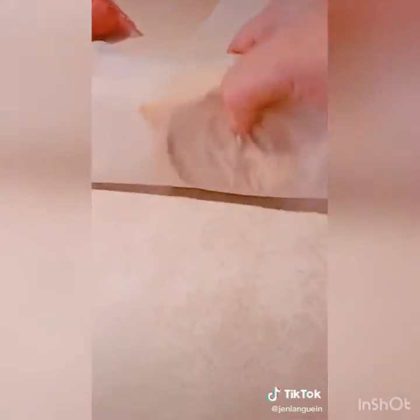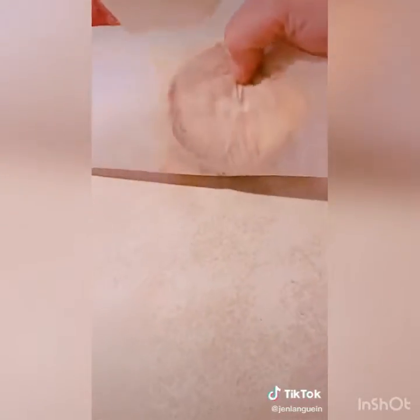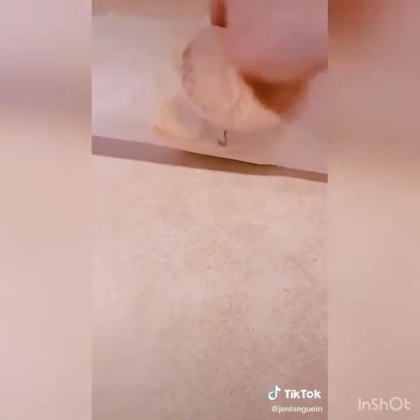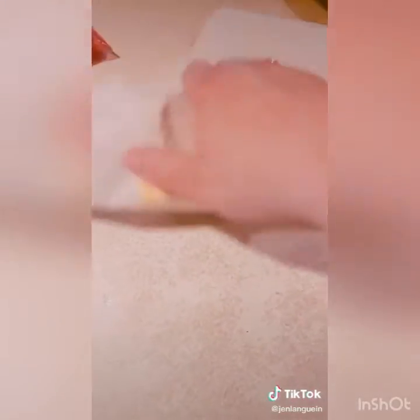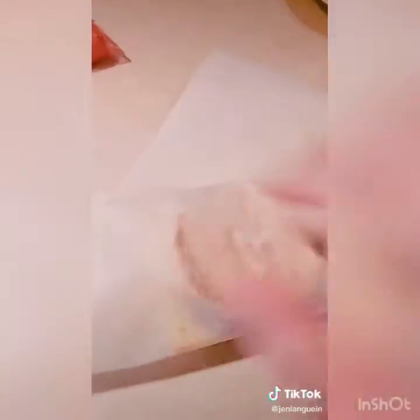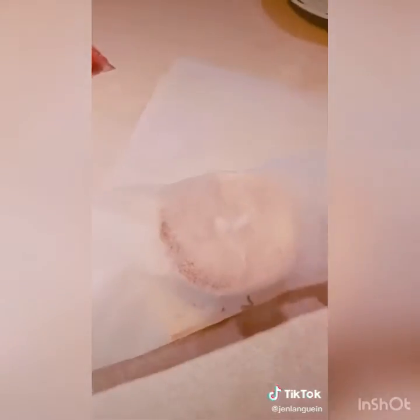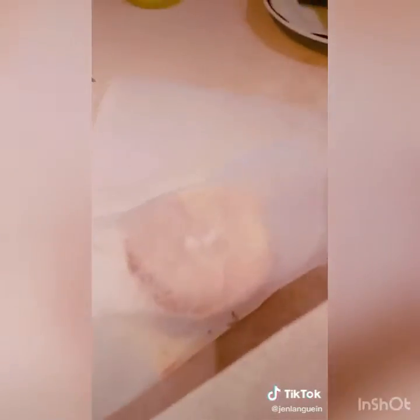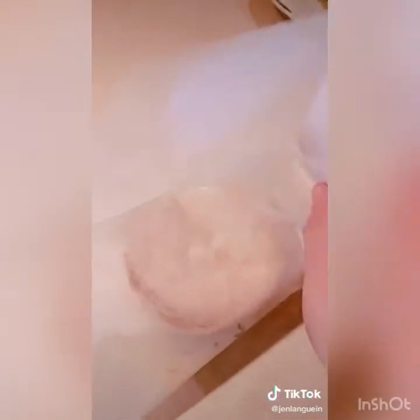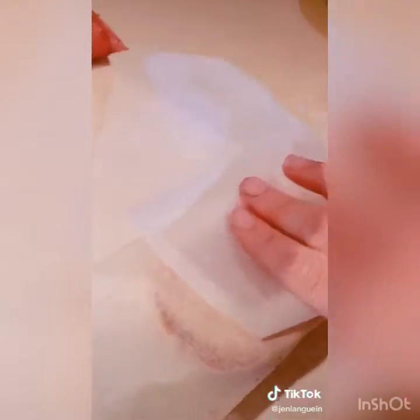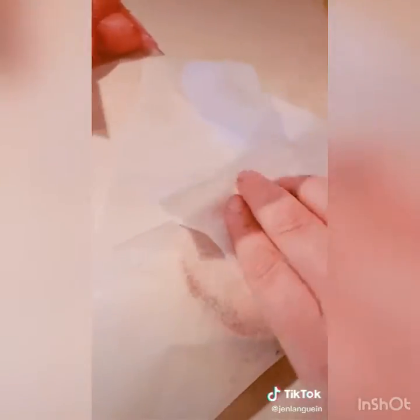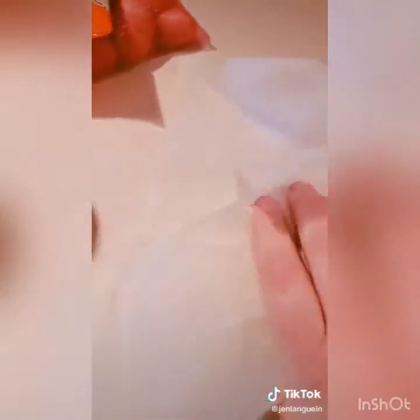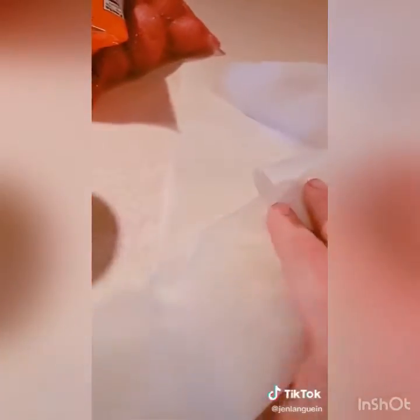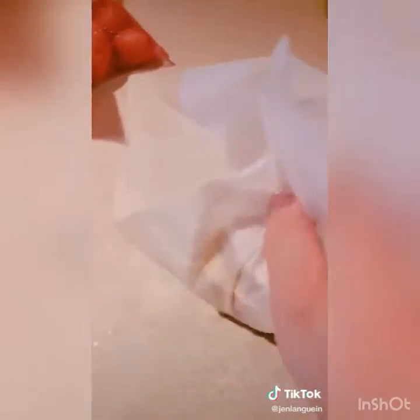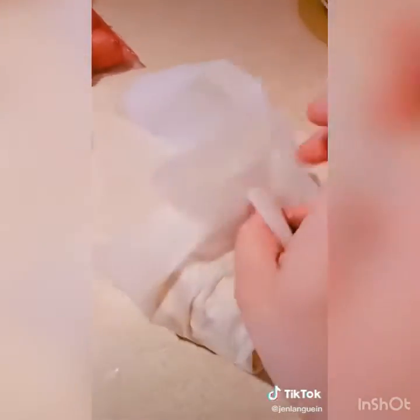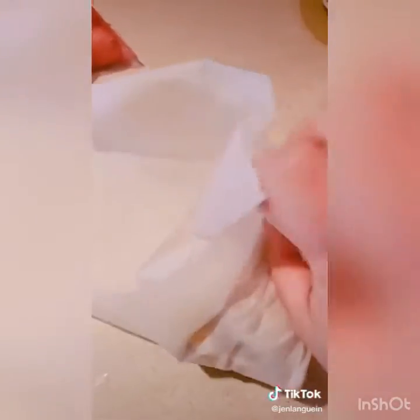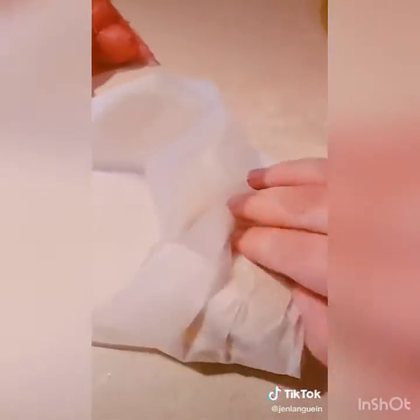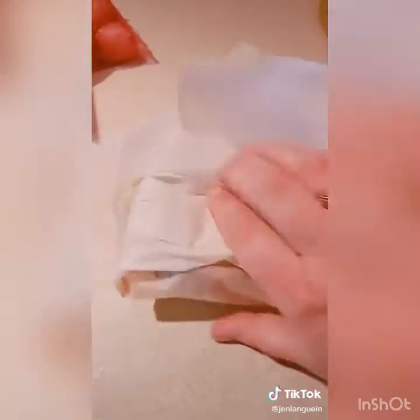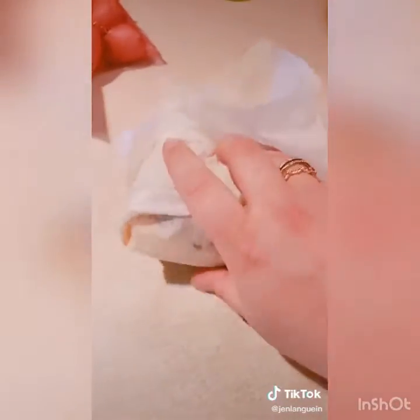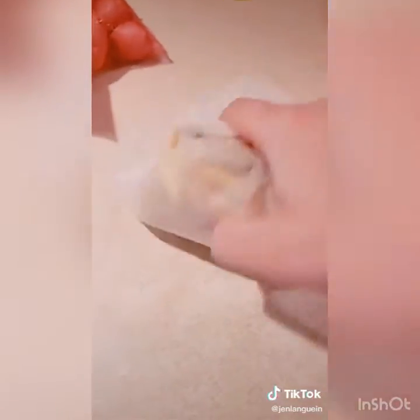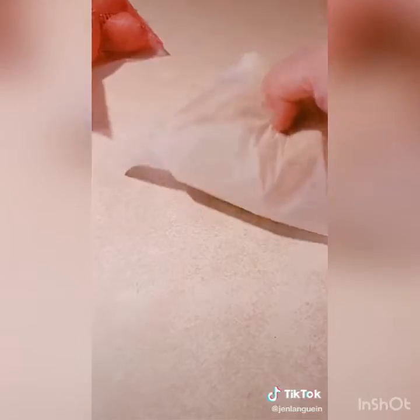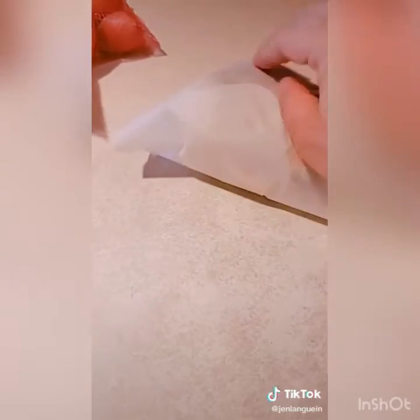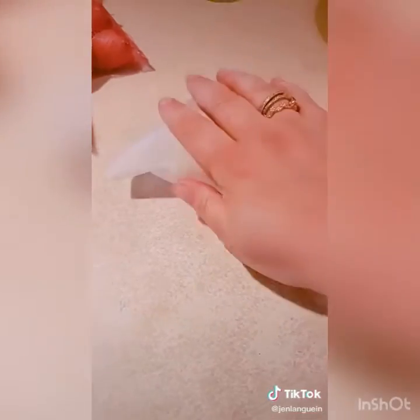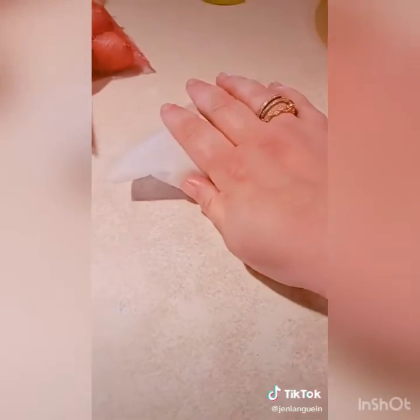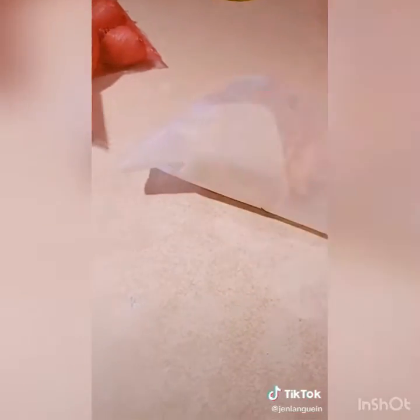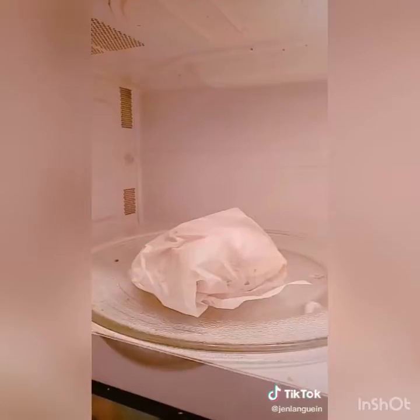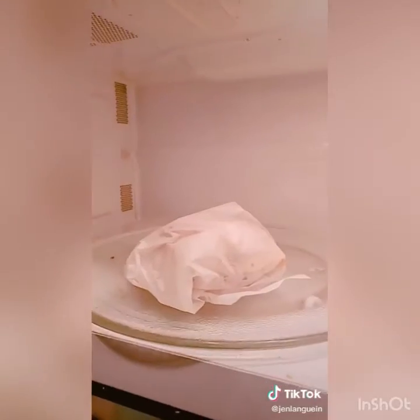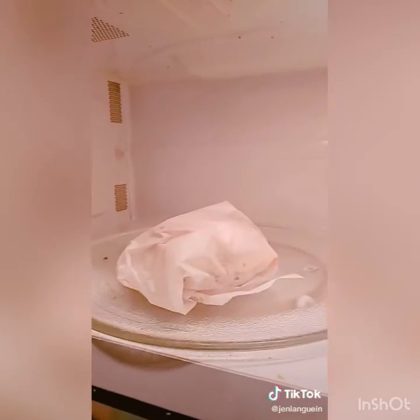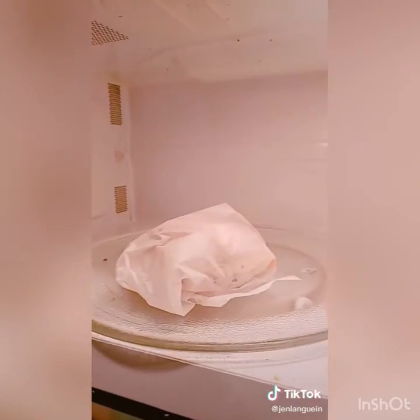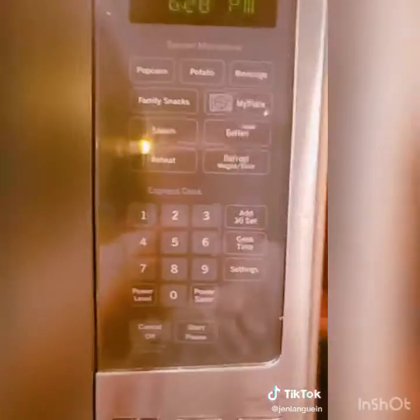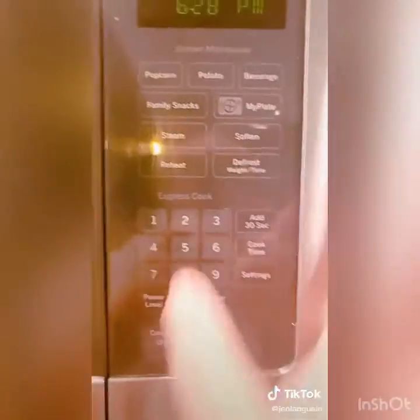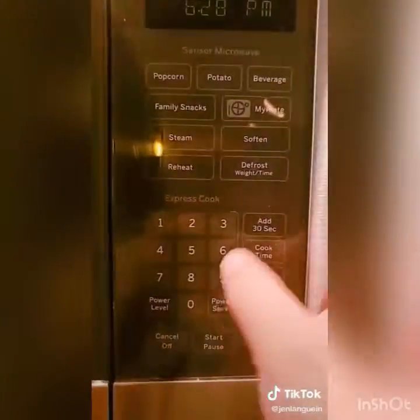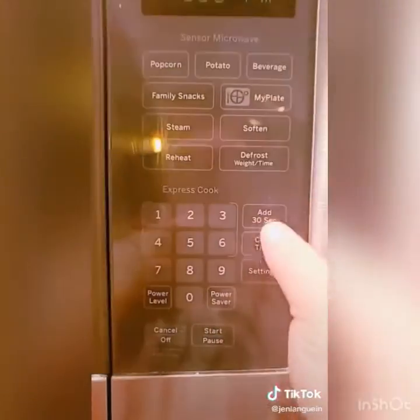Add yellow mustard, ketchup, very finely diced onion, and two pickle slices. Wrap it in parchment paper just like this — hopefully you don't have to do it one-handed. Then take it and put it in the microwave for 15 seconds. Double cheeseburger that tastes exactly like McDonald's — boom.